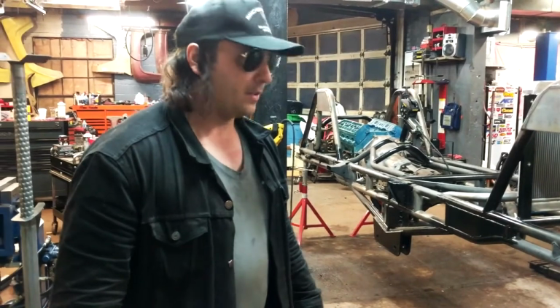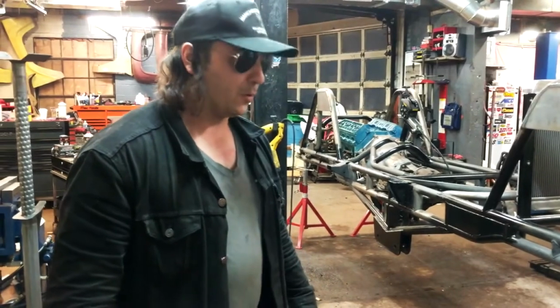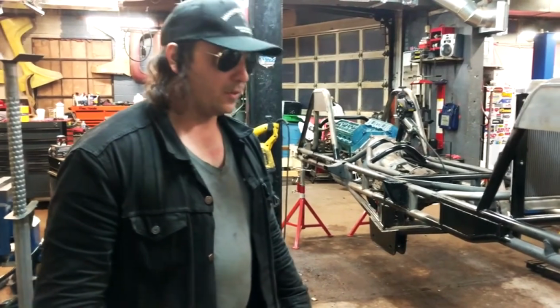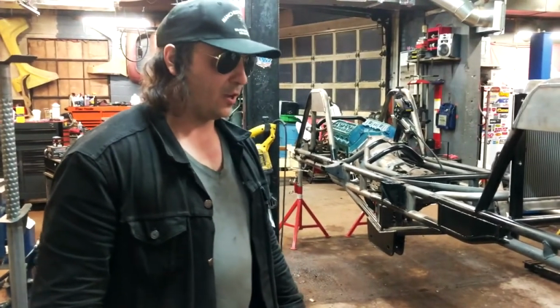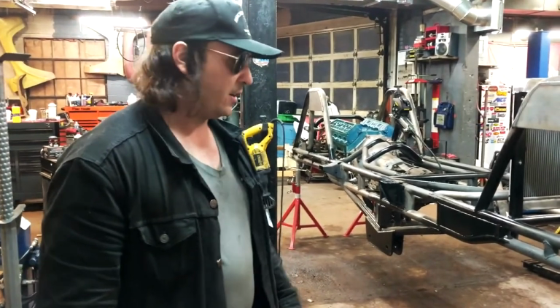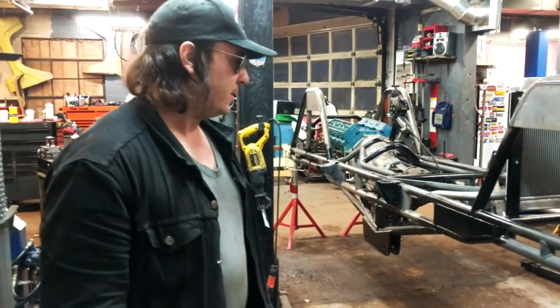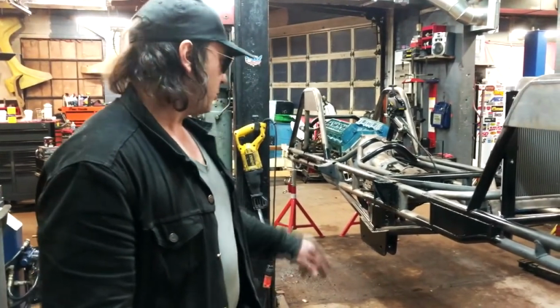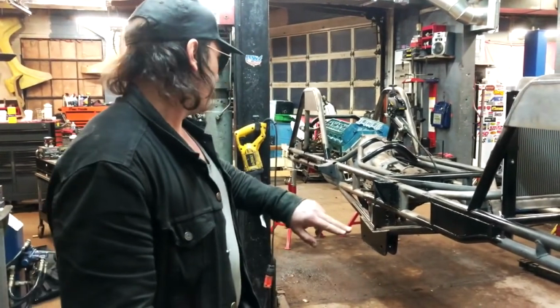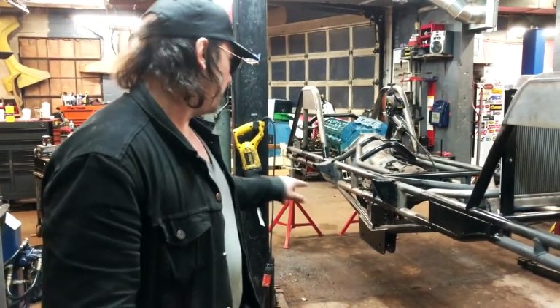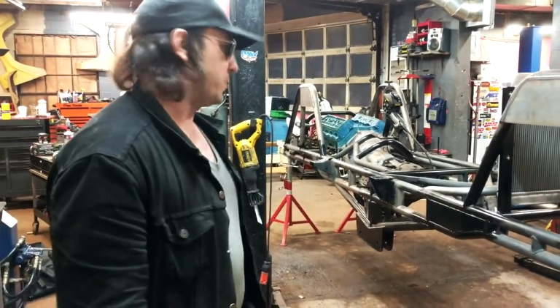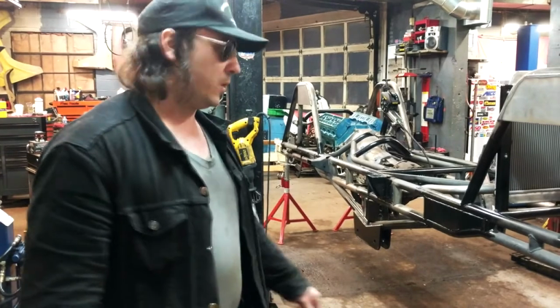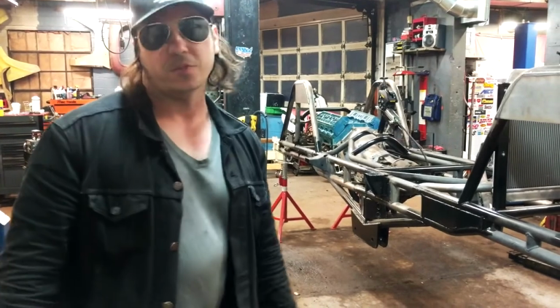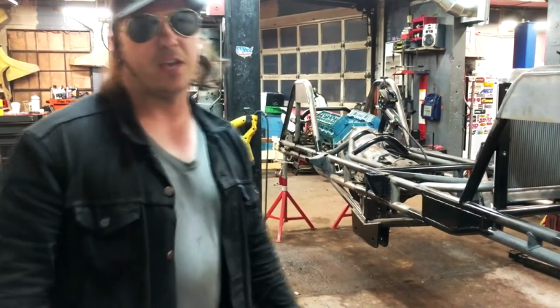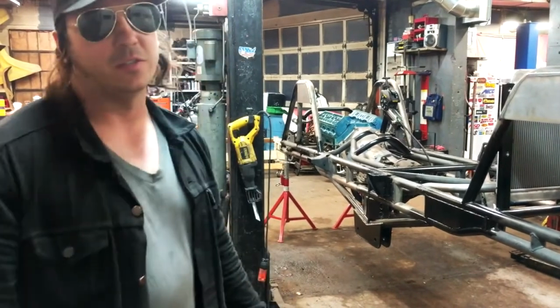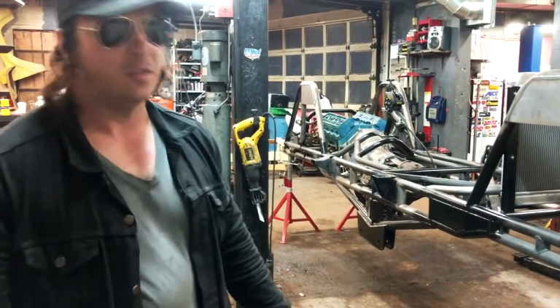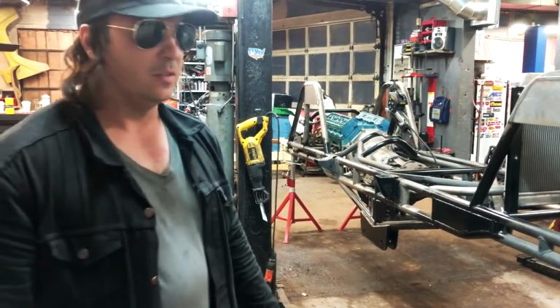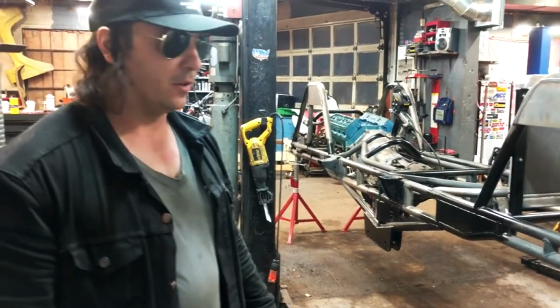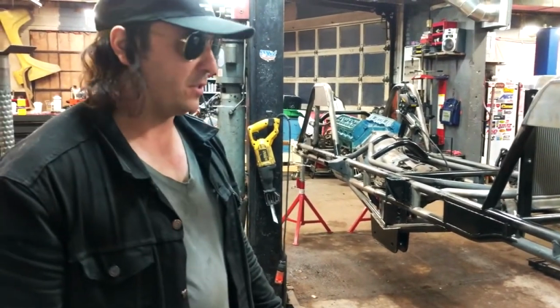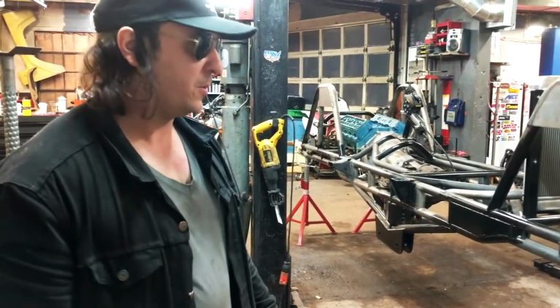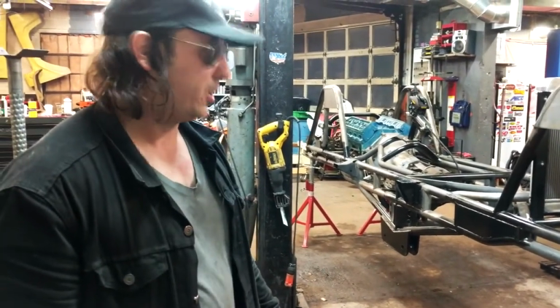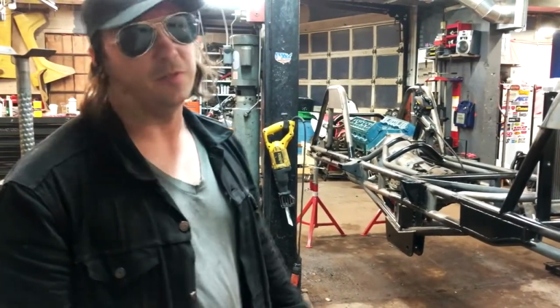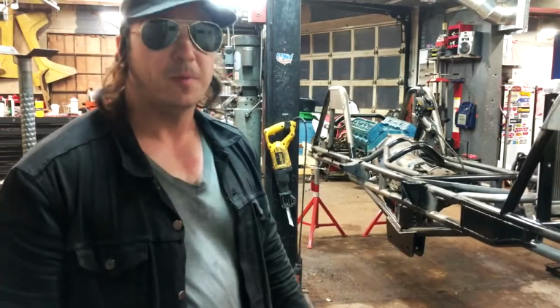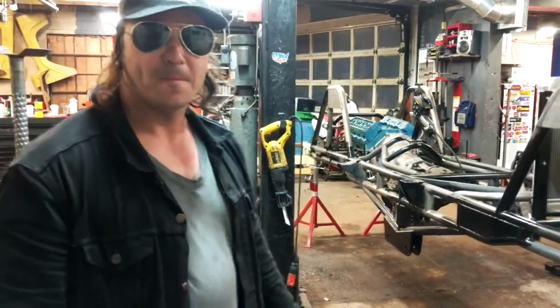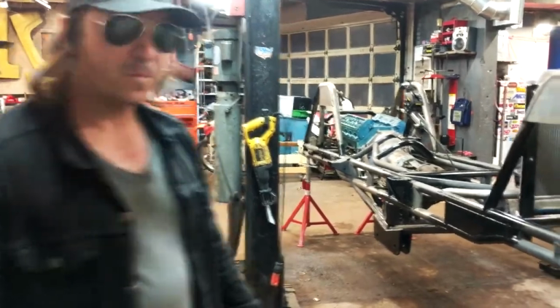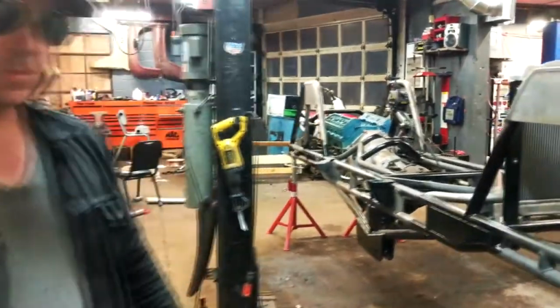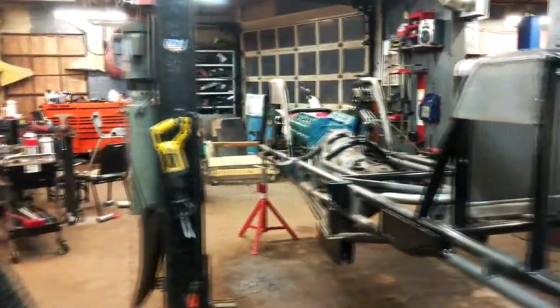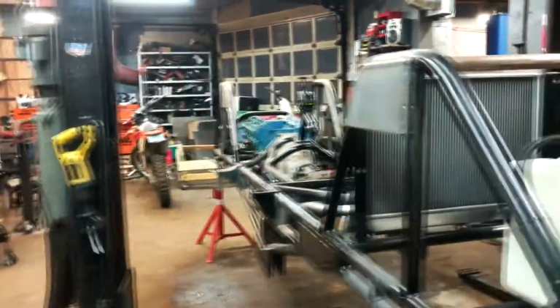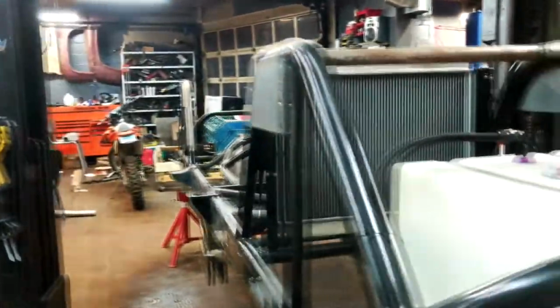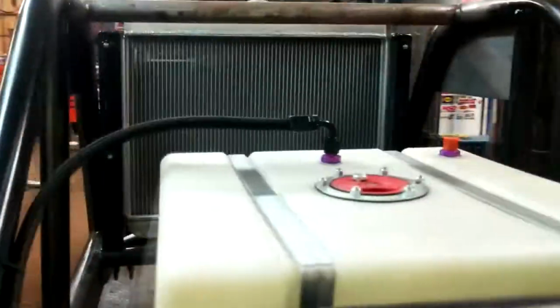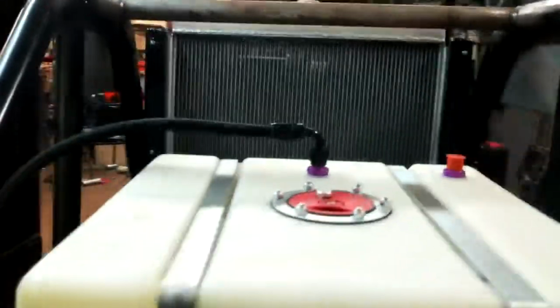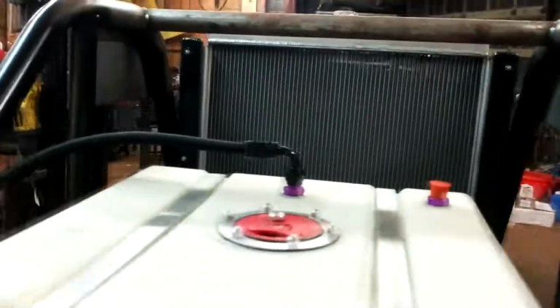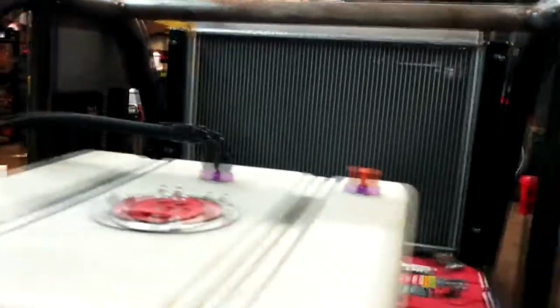I'm throwing a link for Dynatrack — this truck wouldn't go as good as it does if it wasn't for those axles. They're very impressive, so check them out if you need them. Thanks for letting me check this thing out a little bit more.